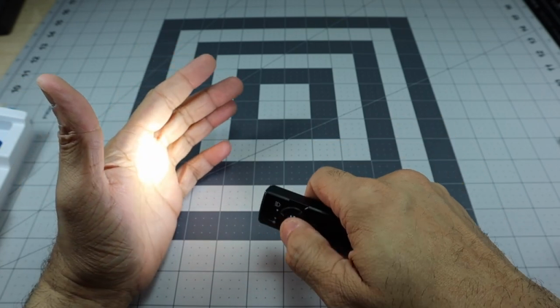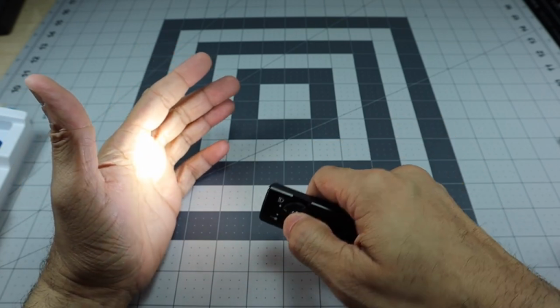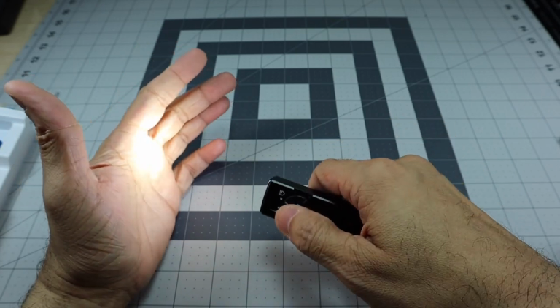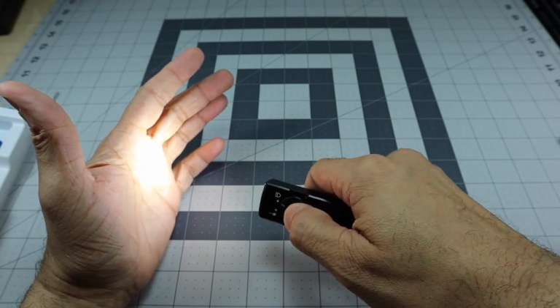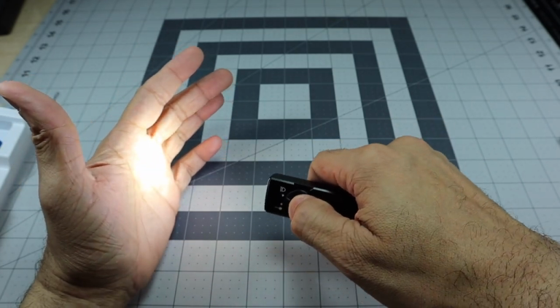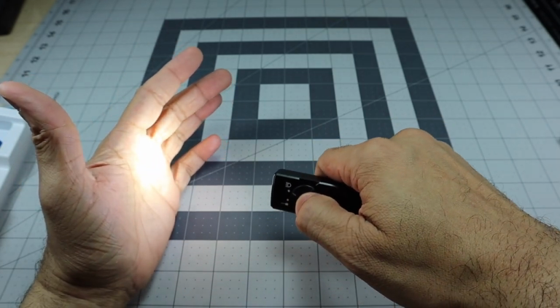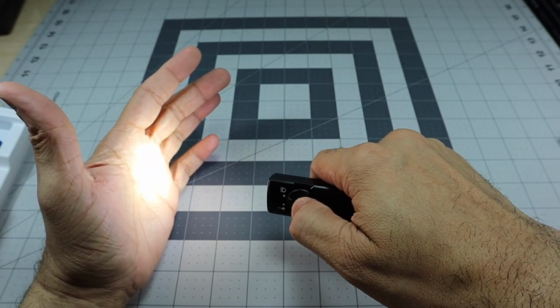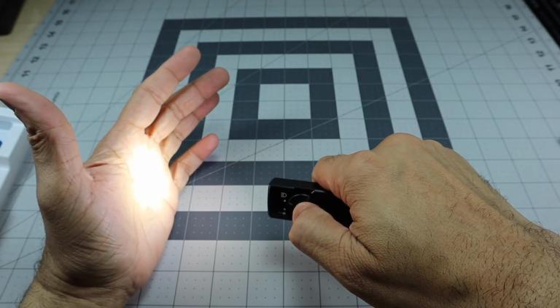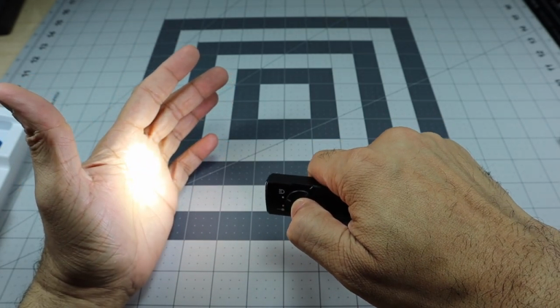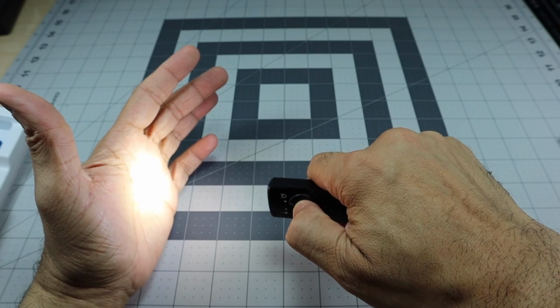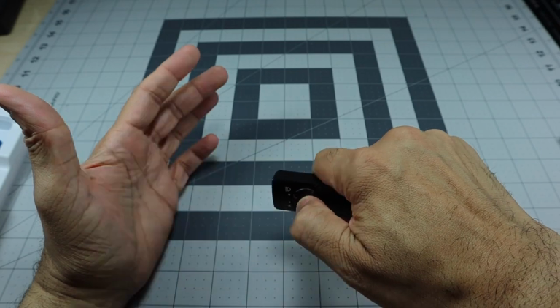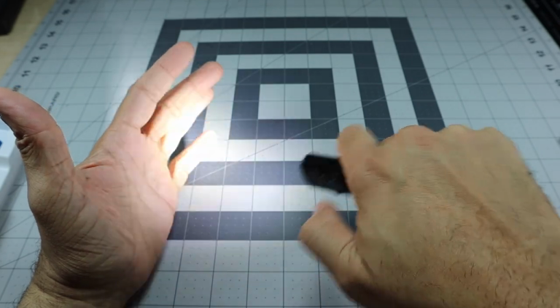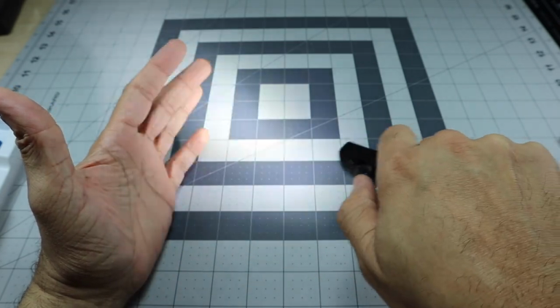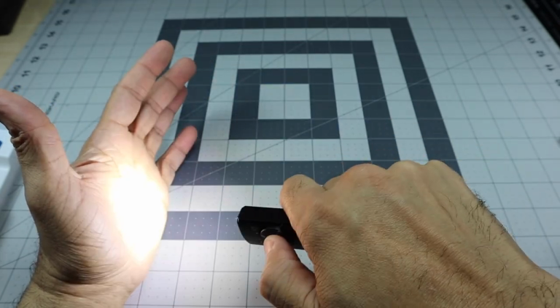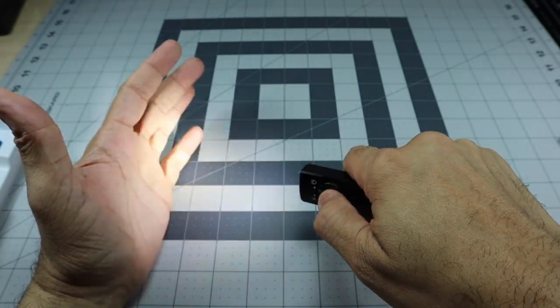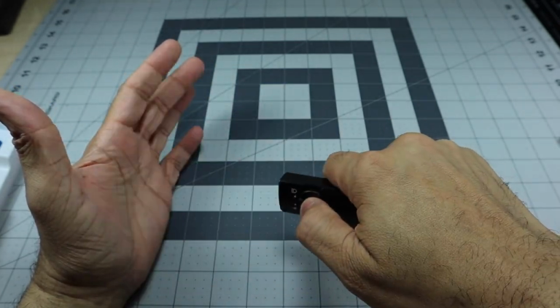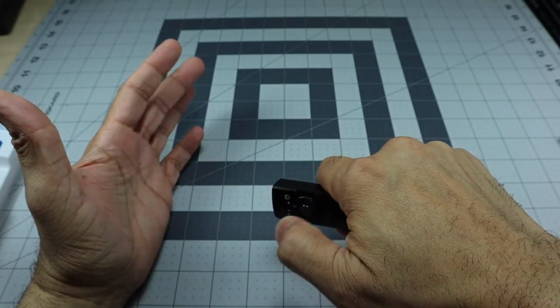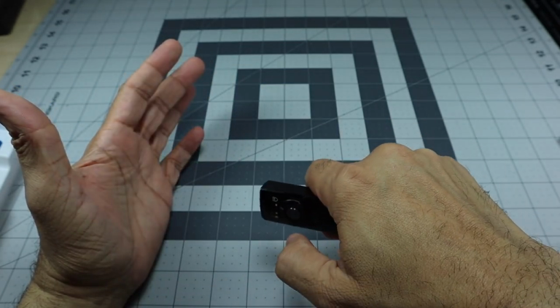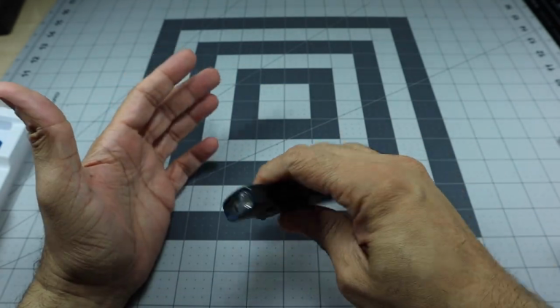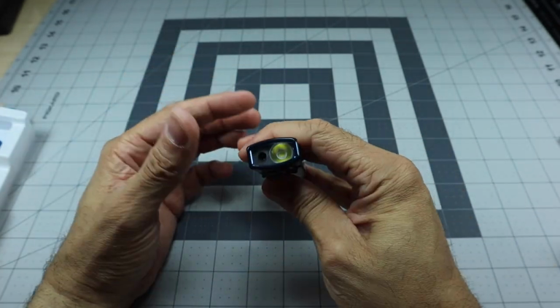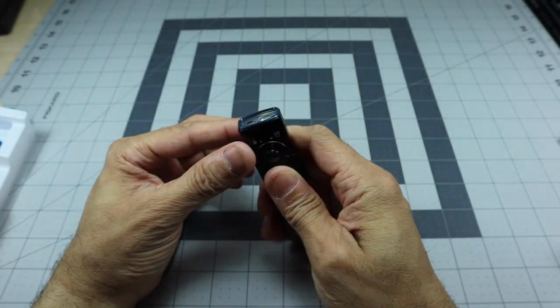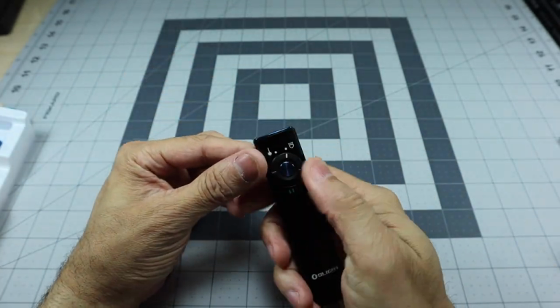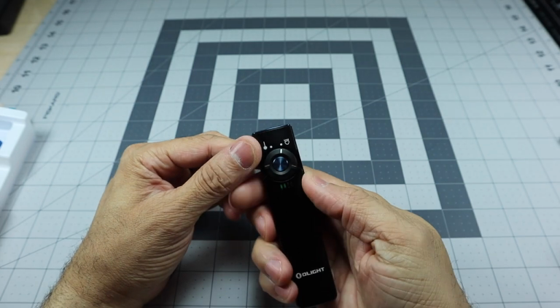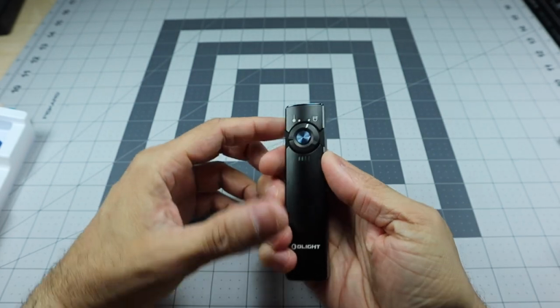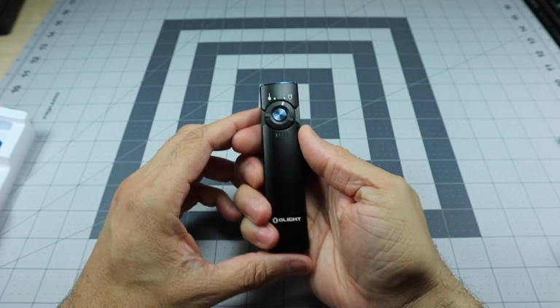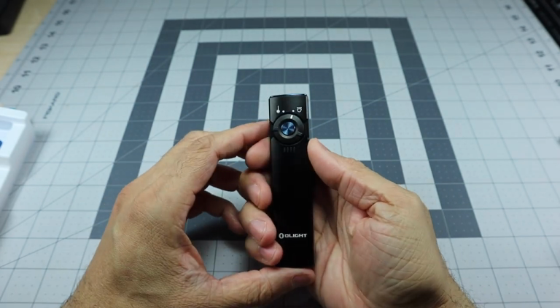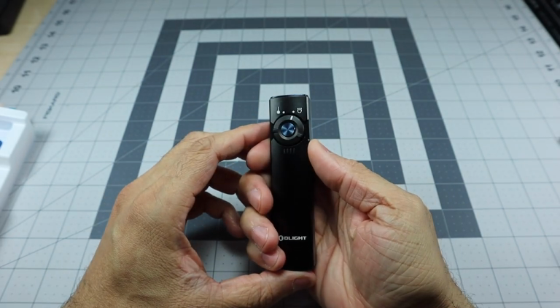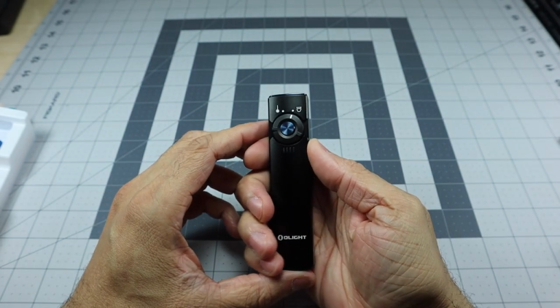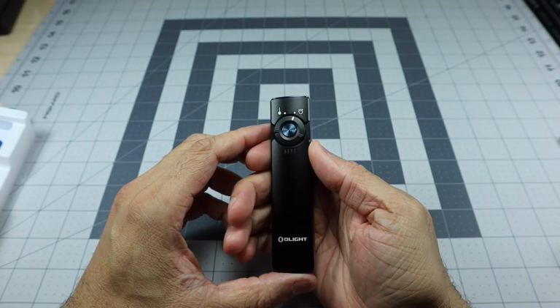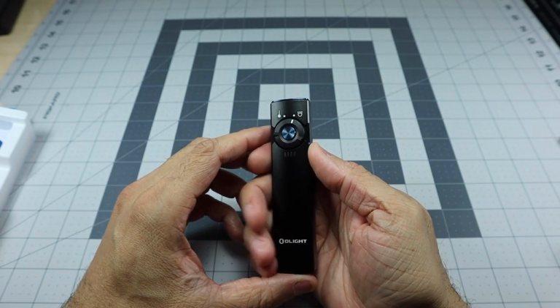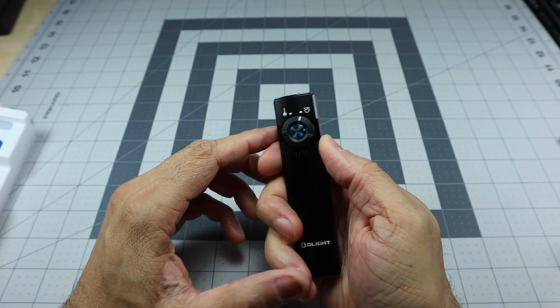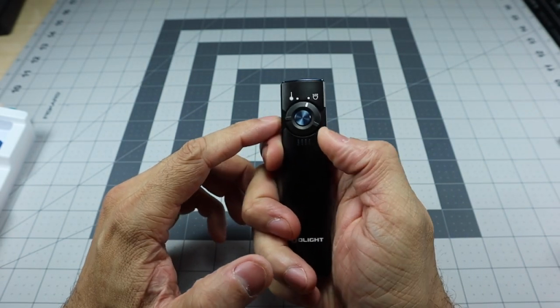If you press the button three times, you get a strobe. Press once more and it turns back off. That covers the usage and outputs on the flashlight end.